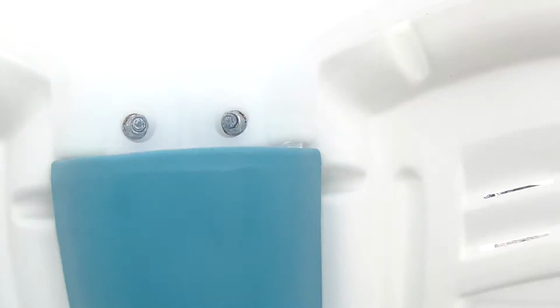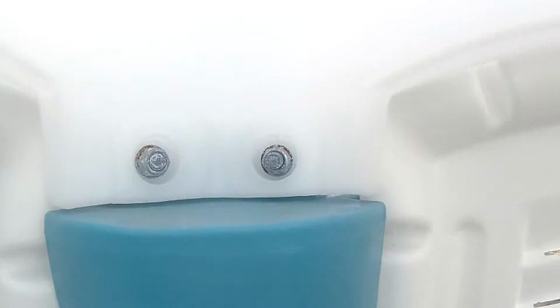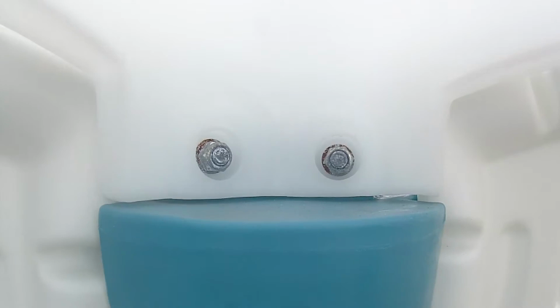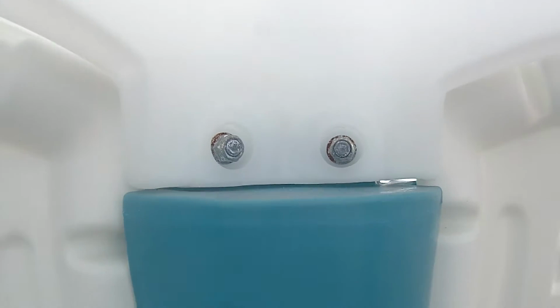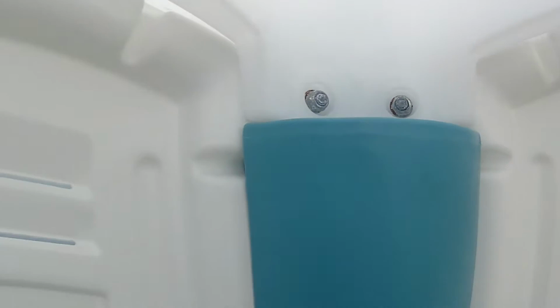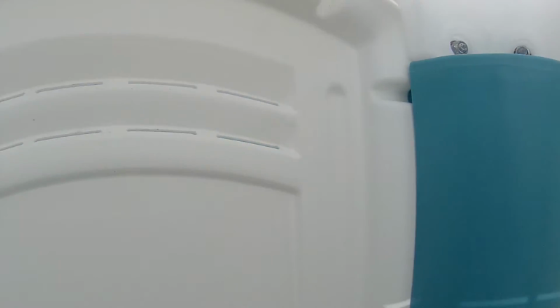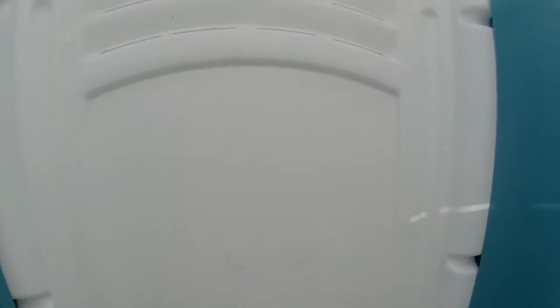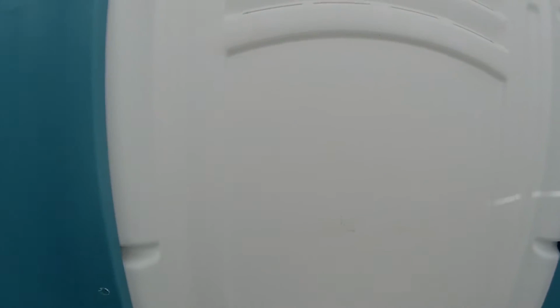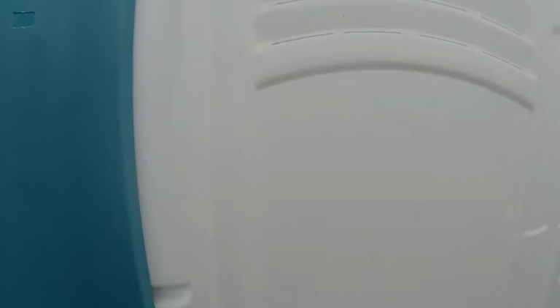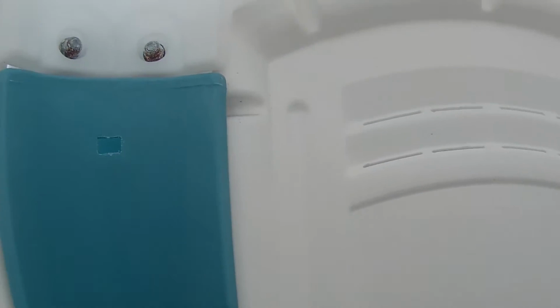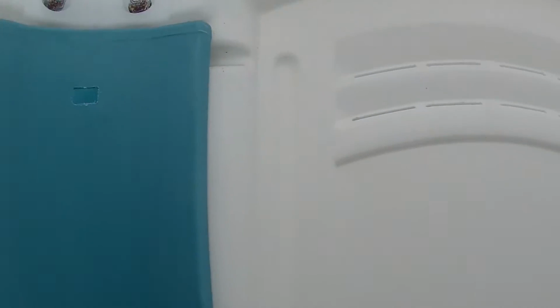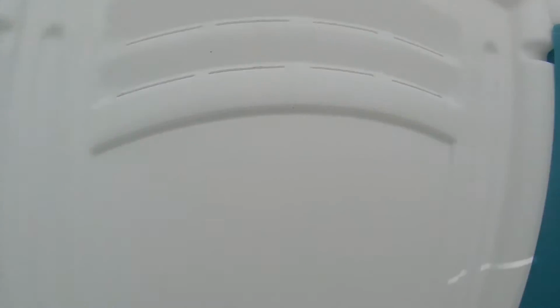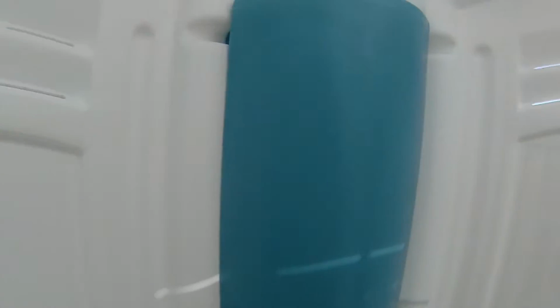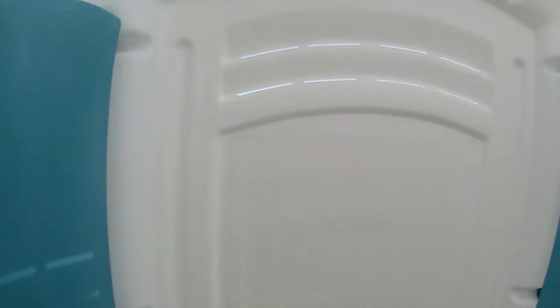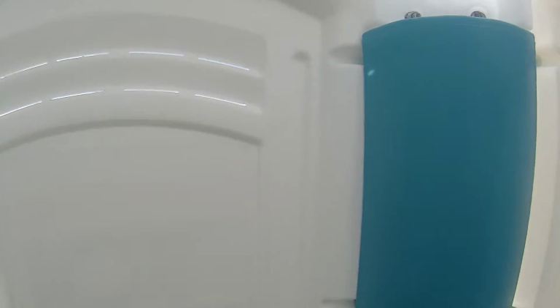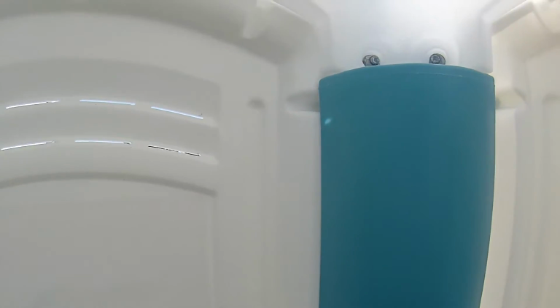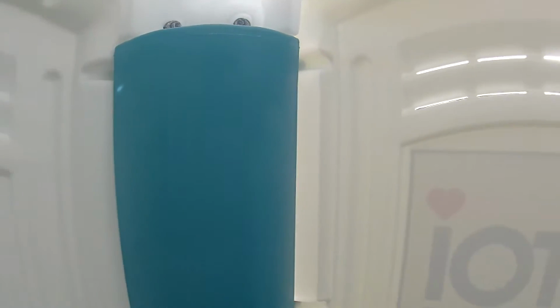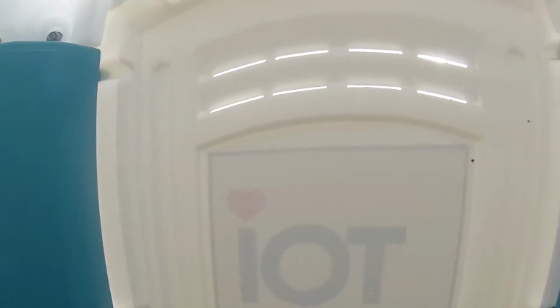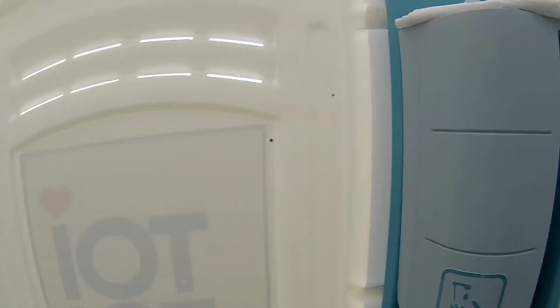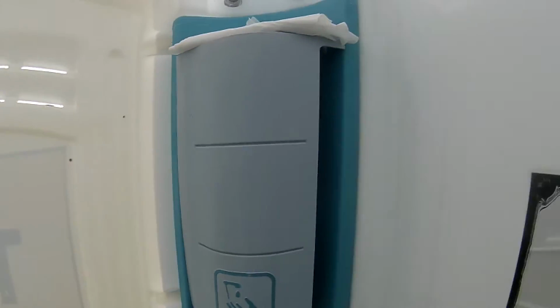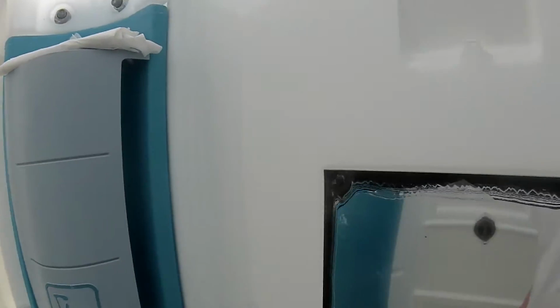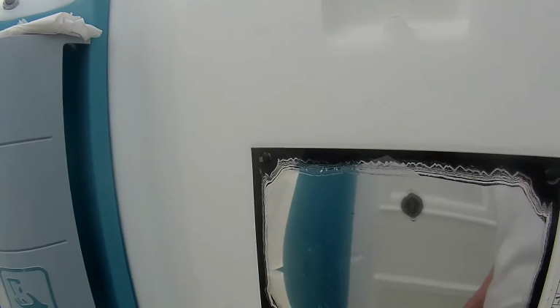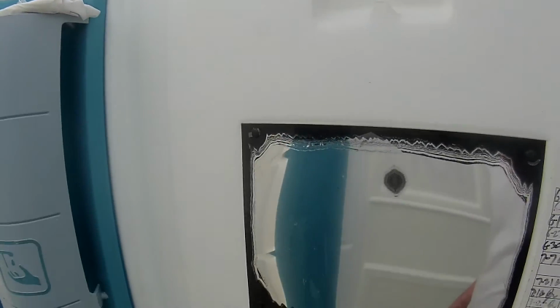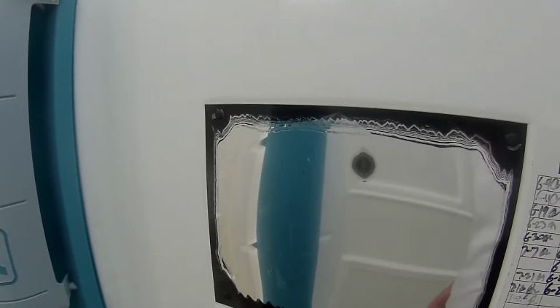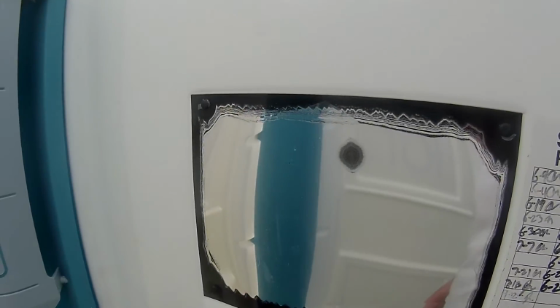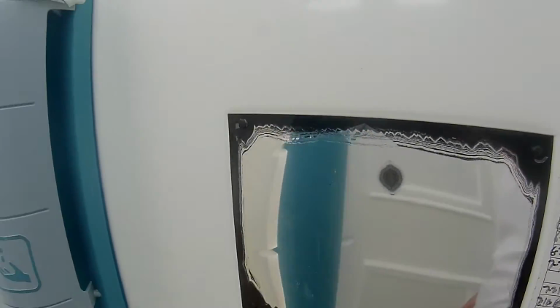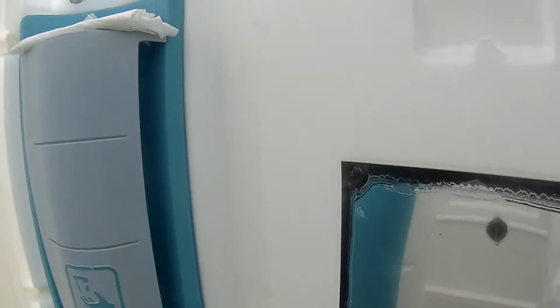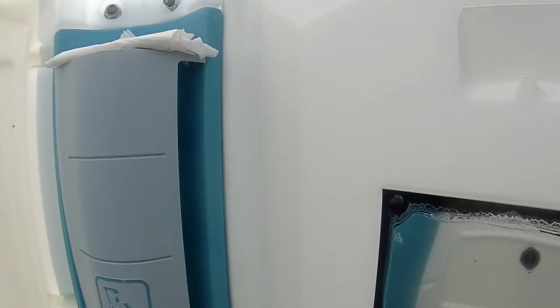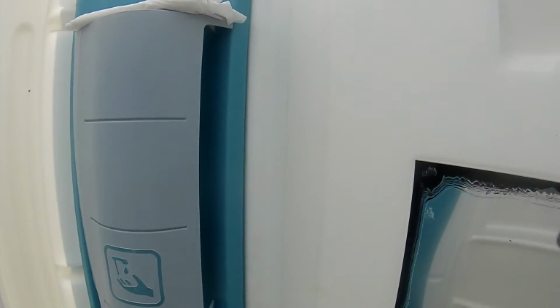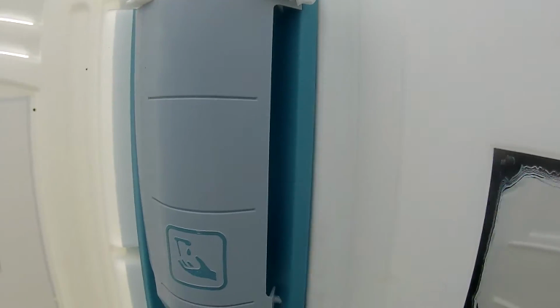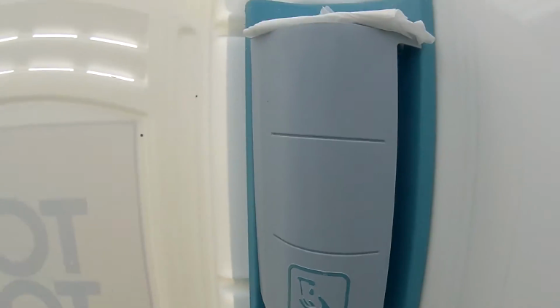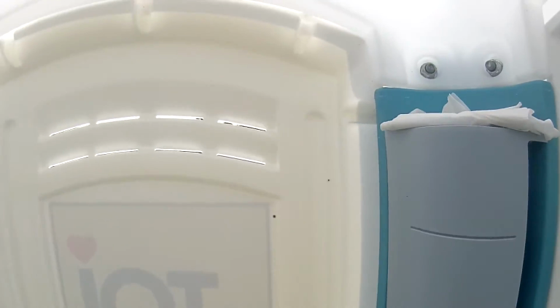I guess that is the vent pipe. Looks like there's also a mirror so you can see what you look like in the port-a-potty while you're using it.